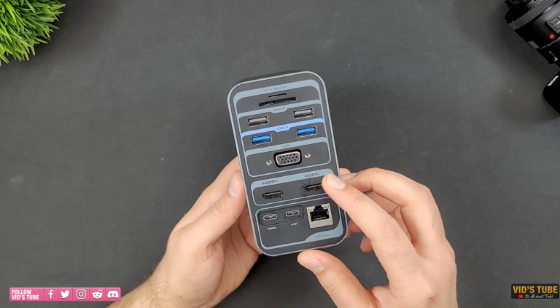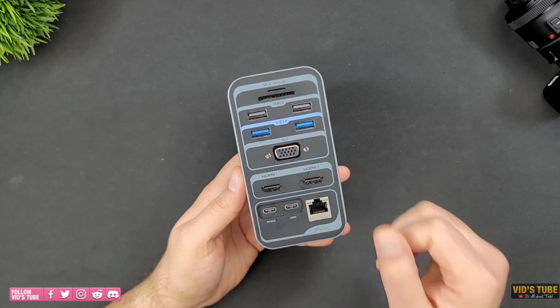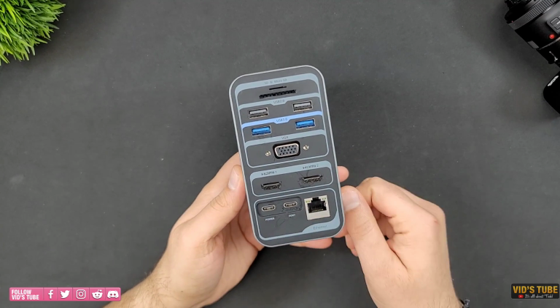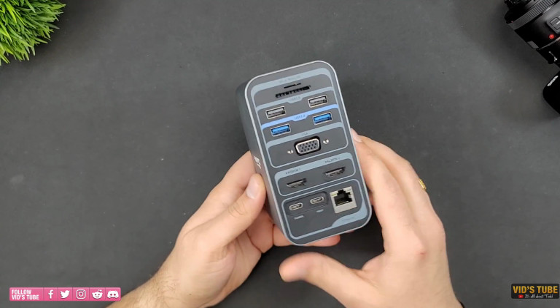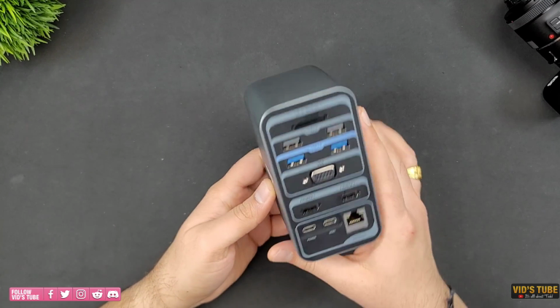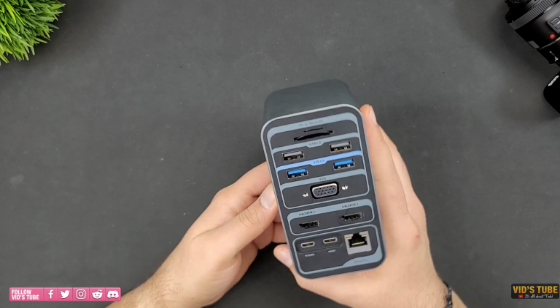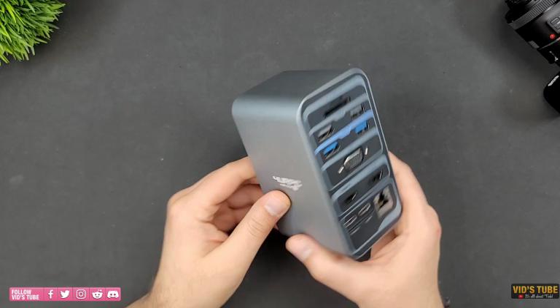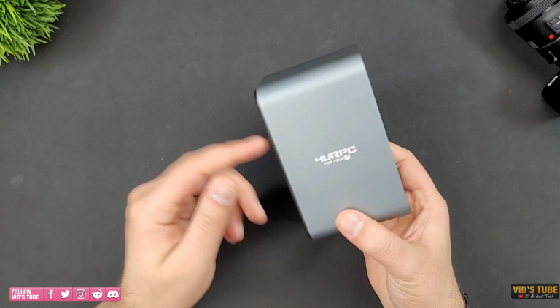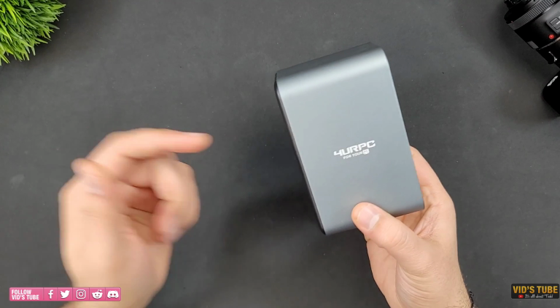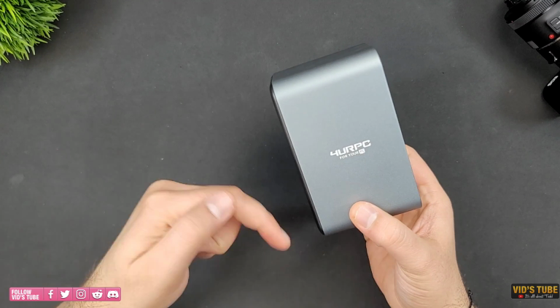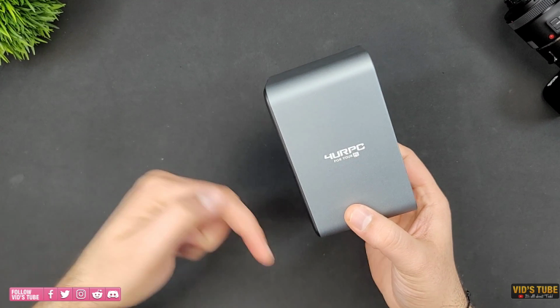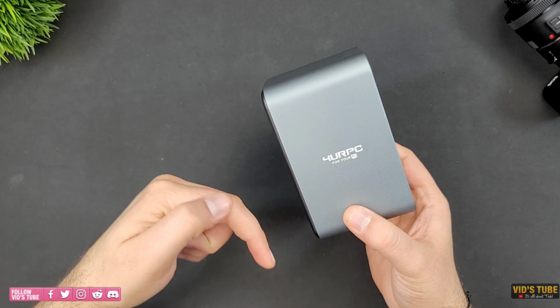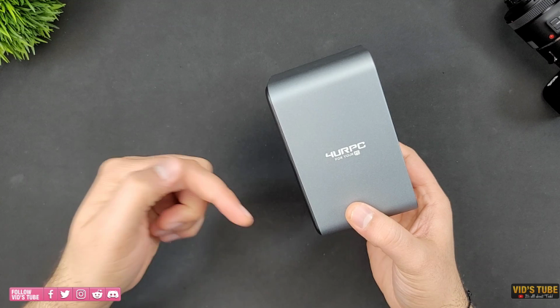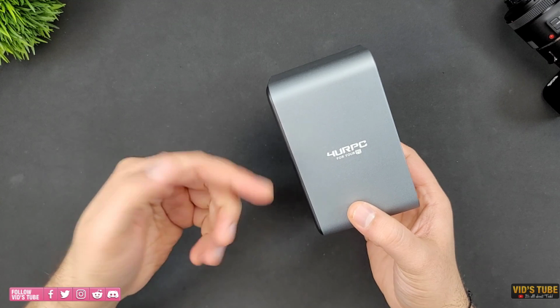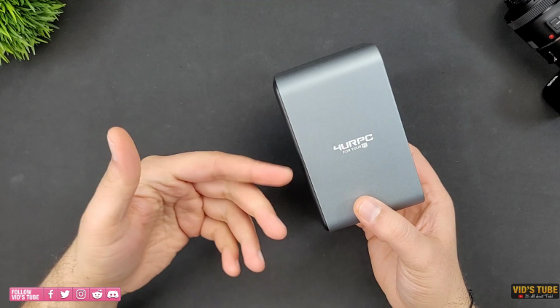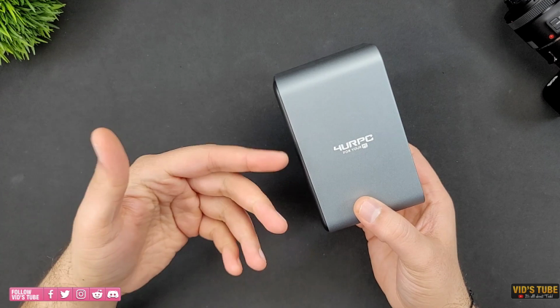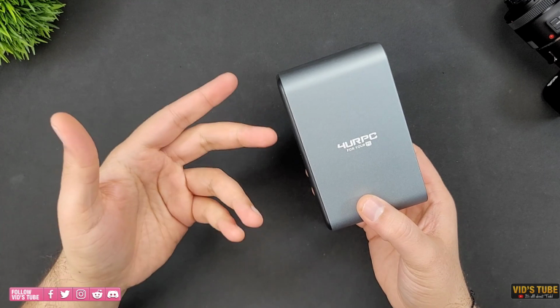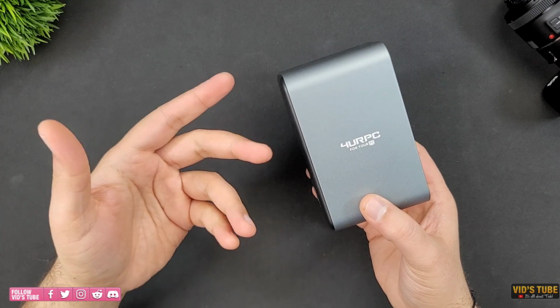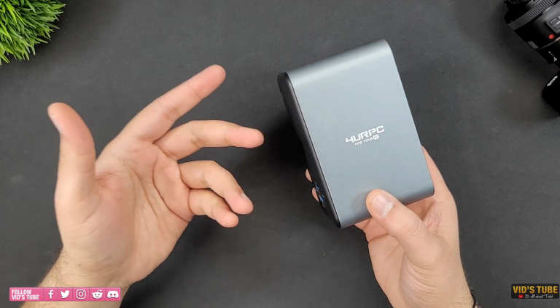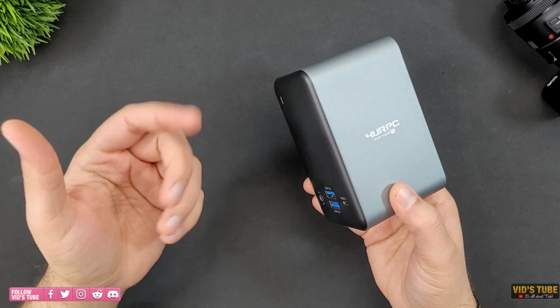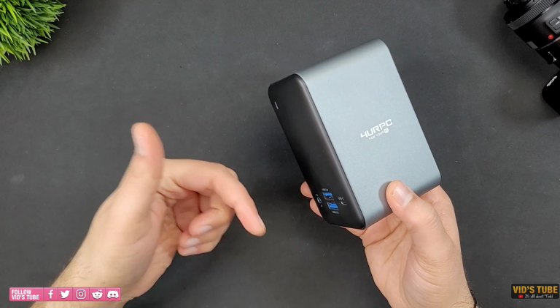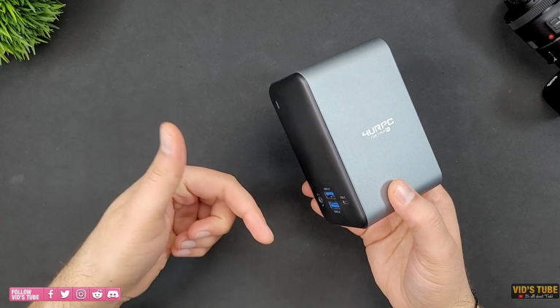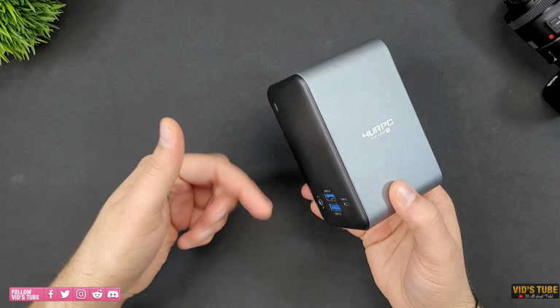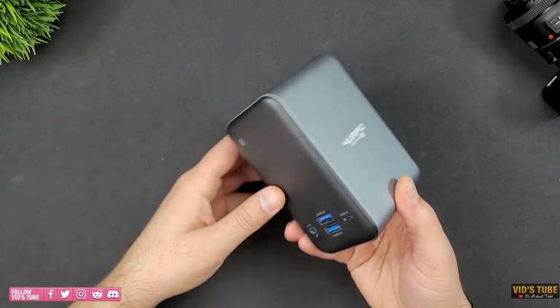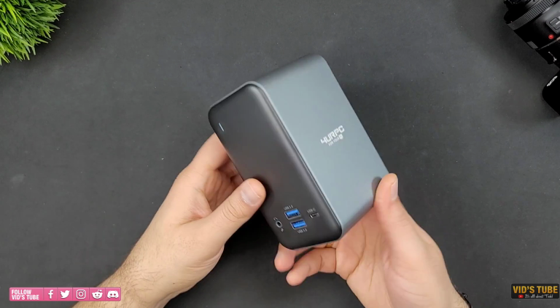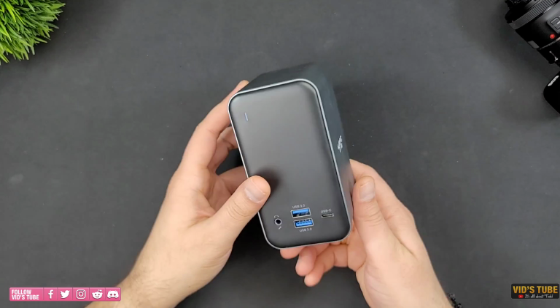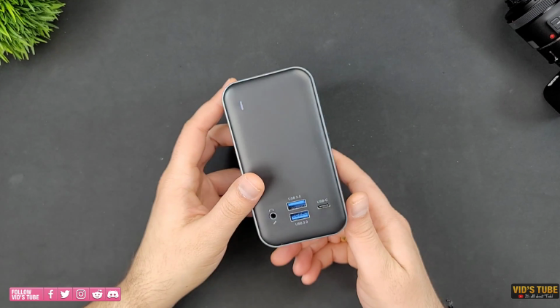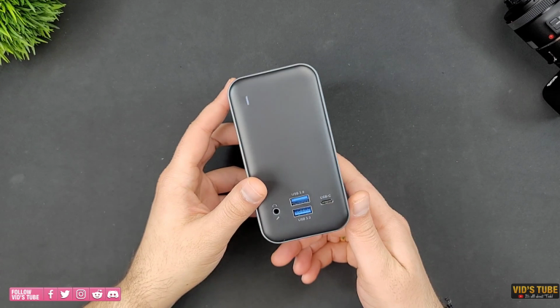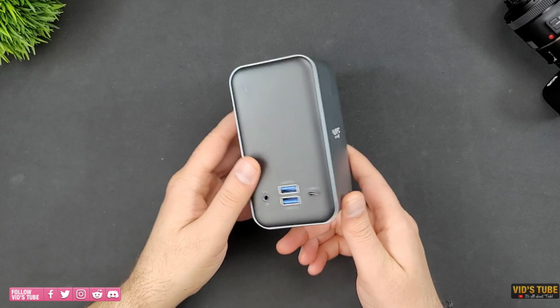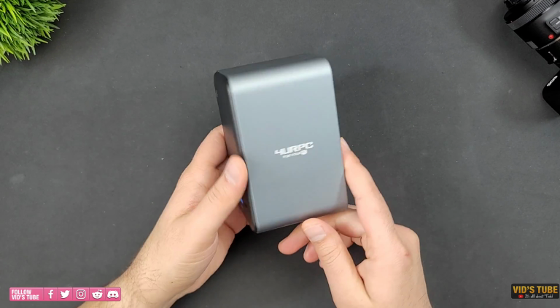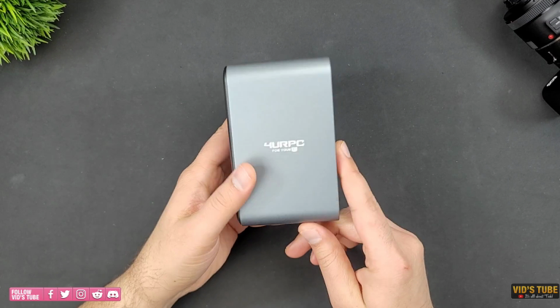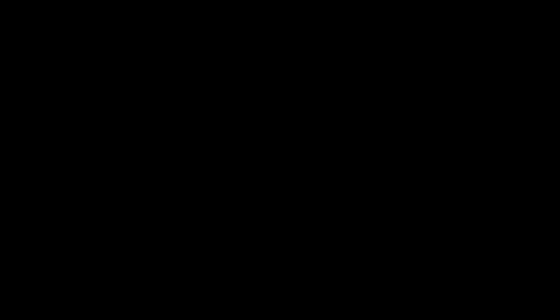That is it with this episode. Let me know what you think about this dock and what you are currently using for your home office needs in the comment section — I would love to hear from you.